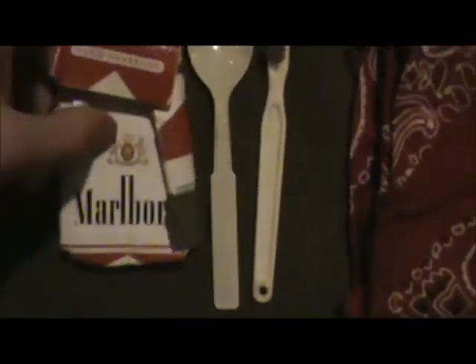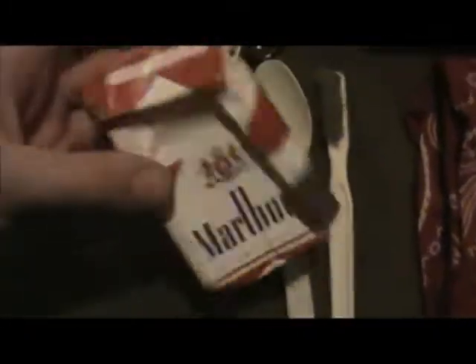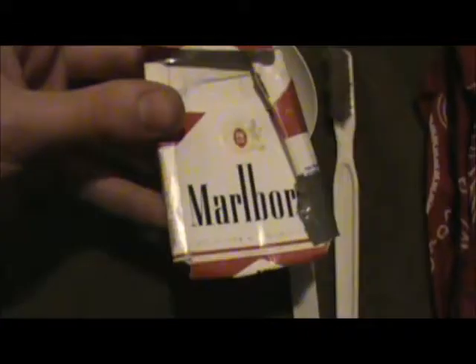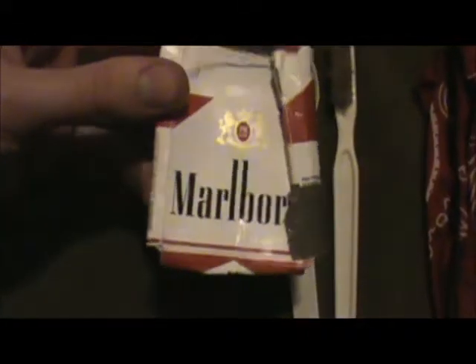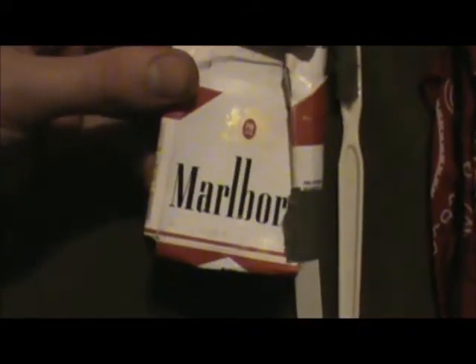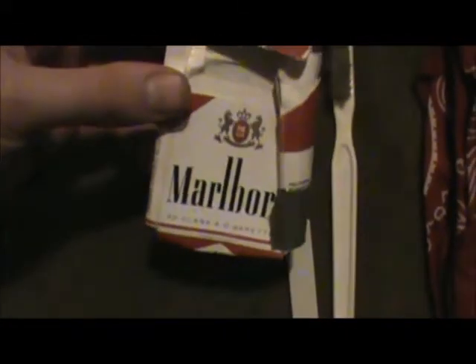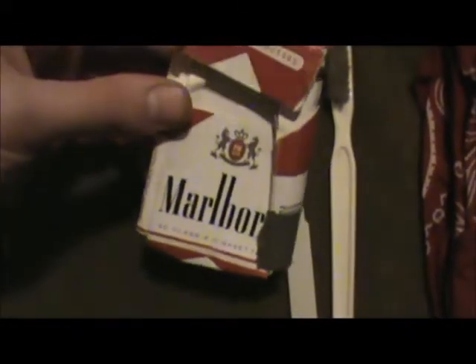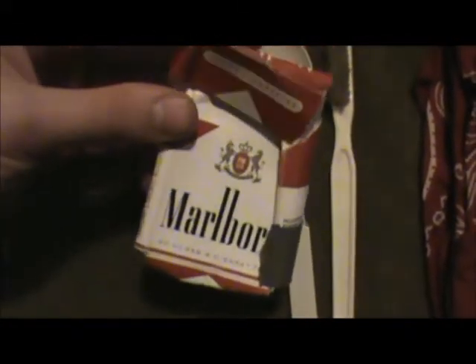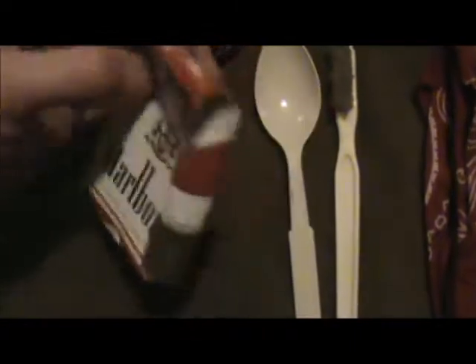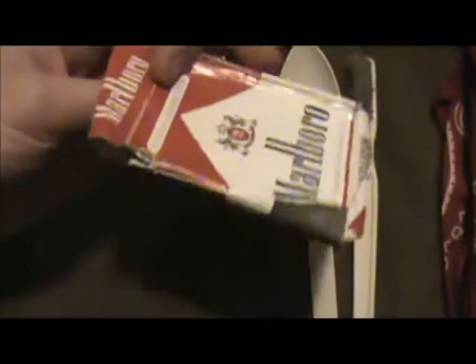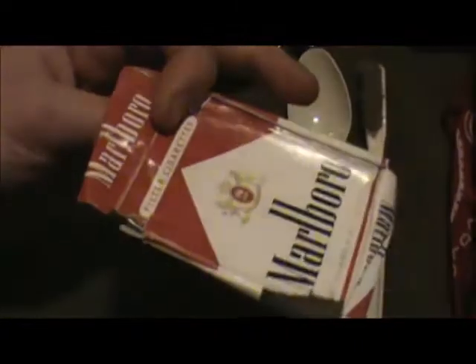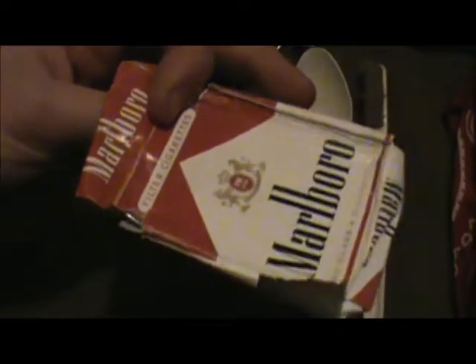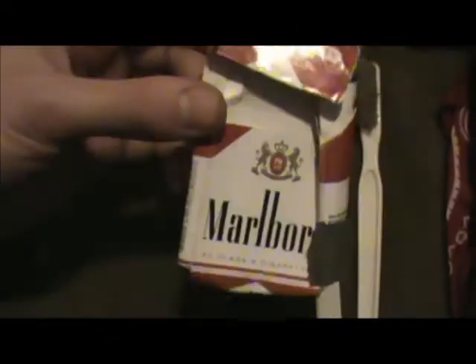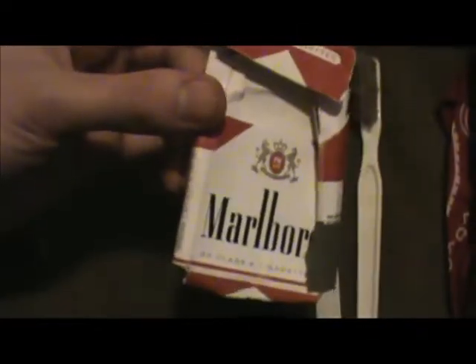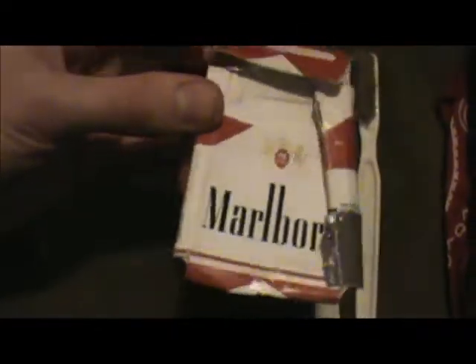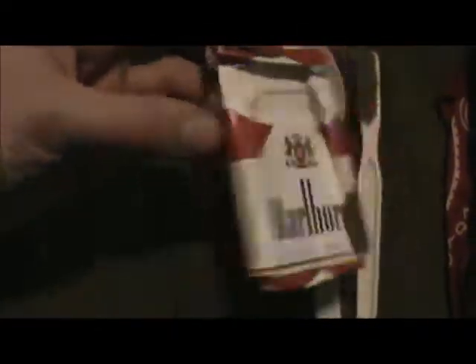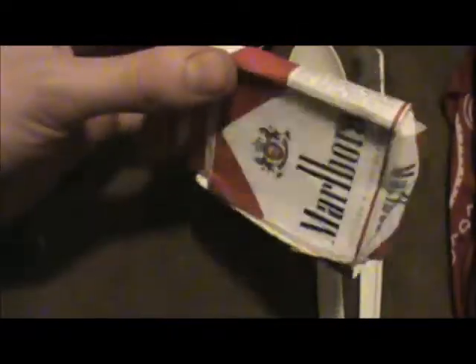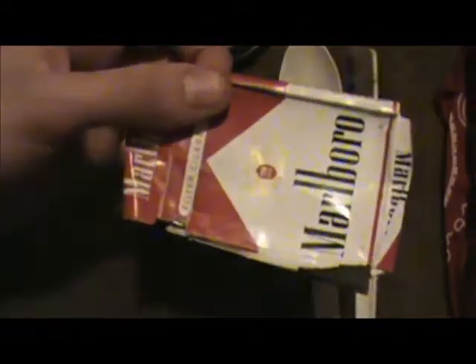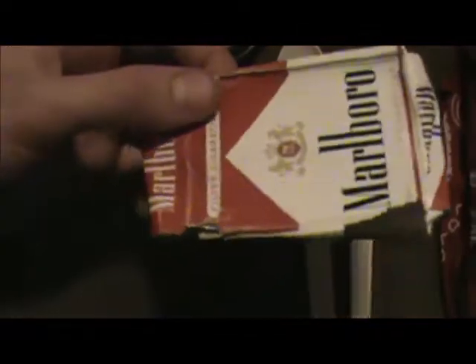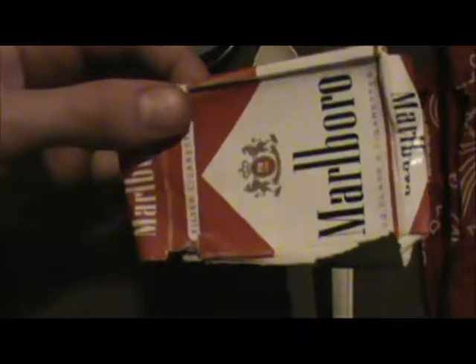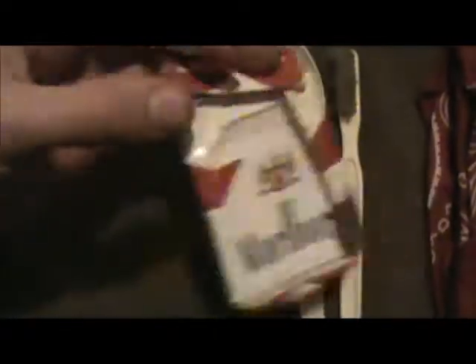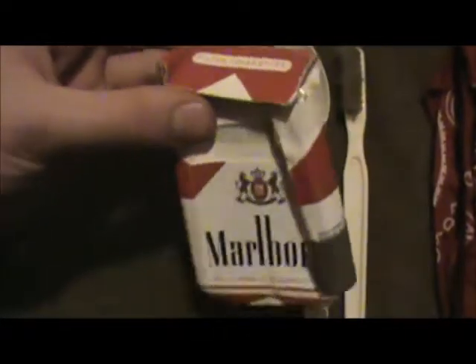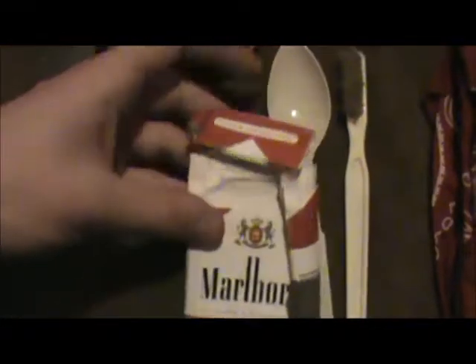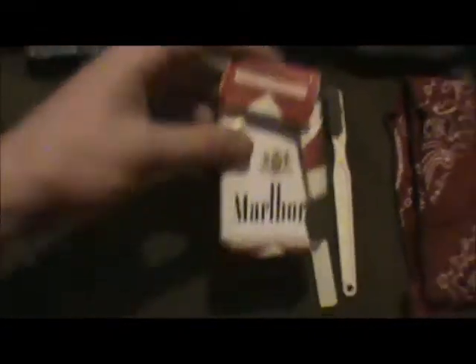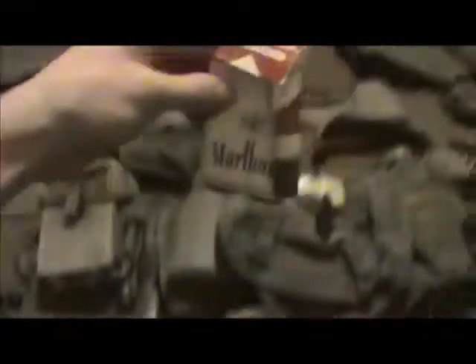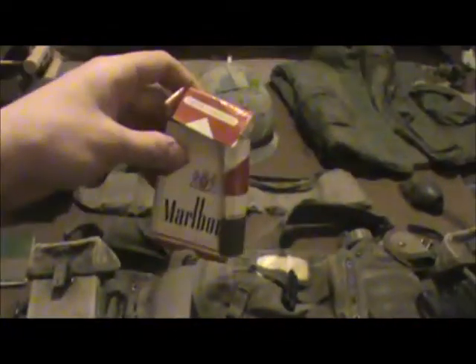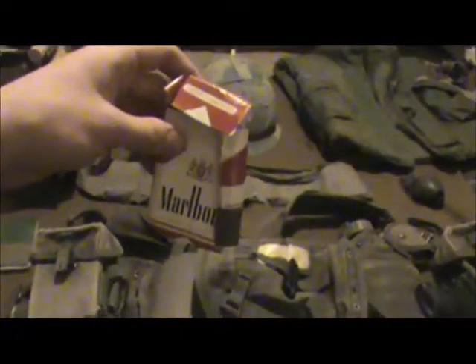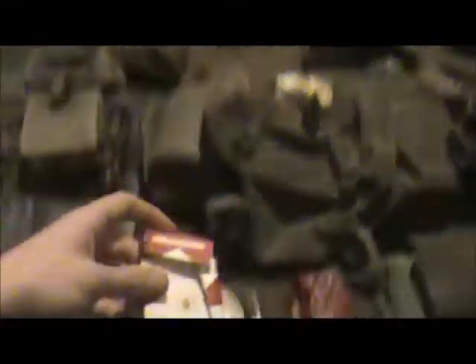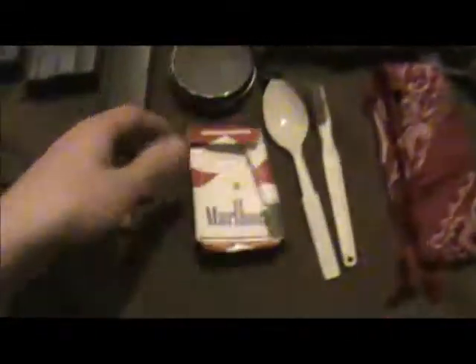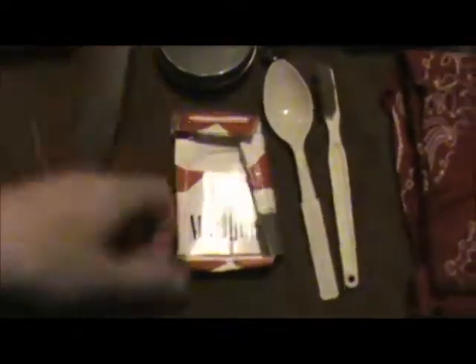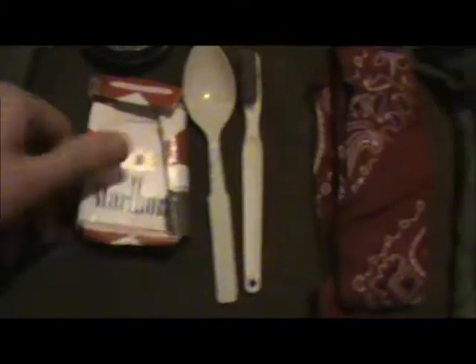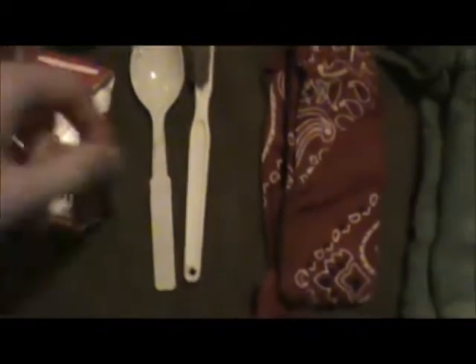A crushed Marlboro pack — I did not smoke what came in here. I got it from a friend, and I just use it to put up on the helmet, or for looks or whatever.